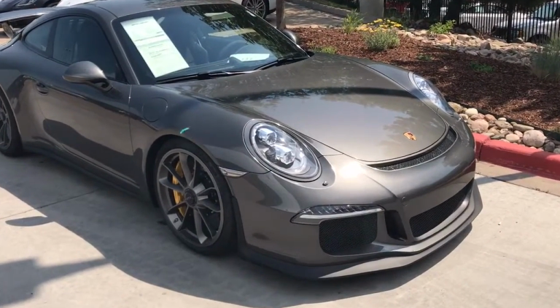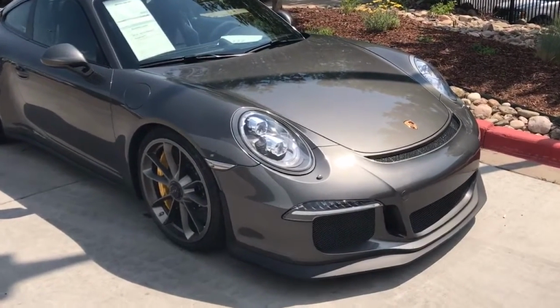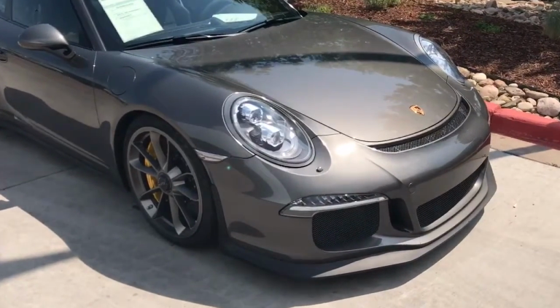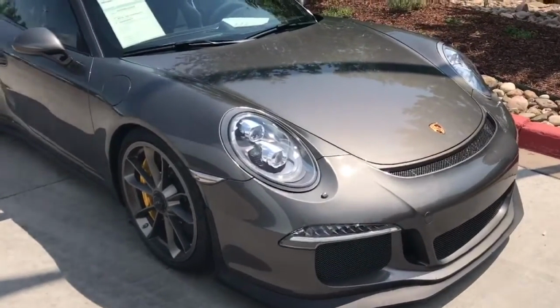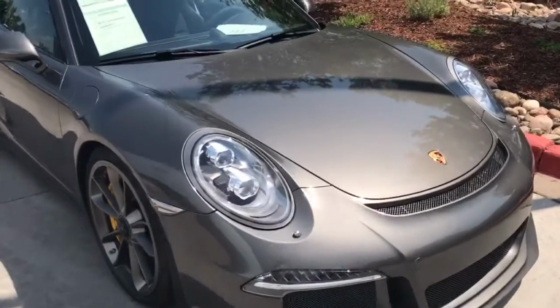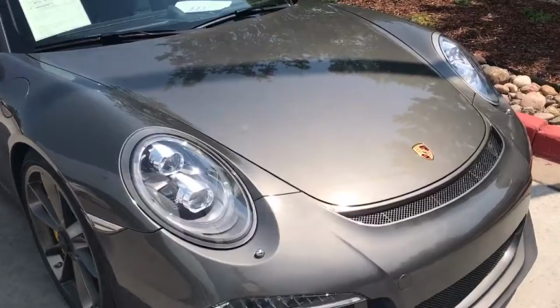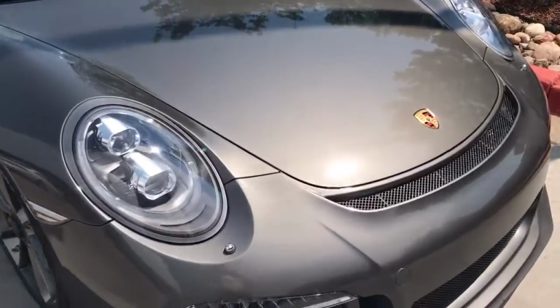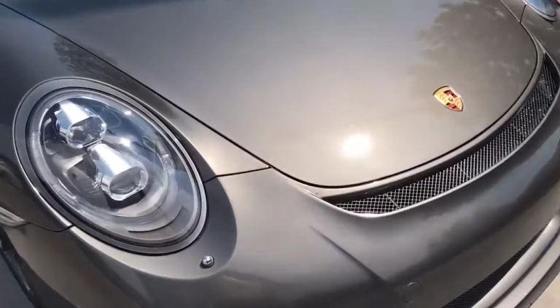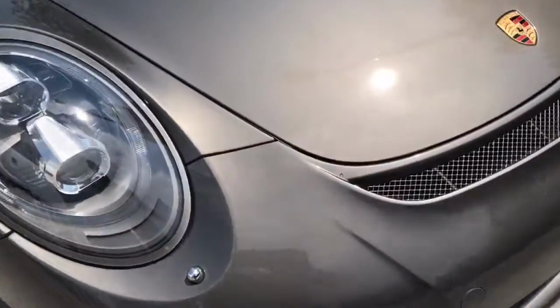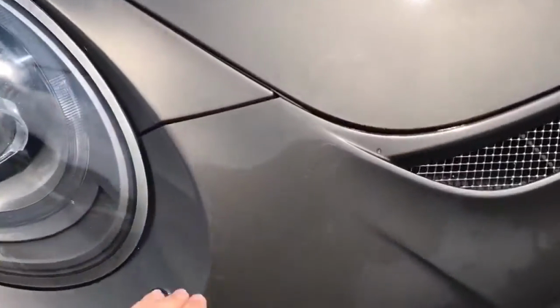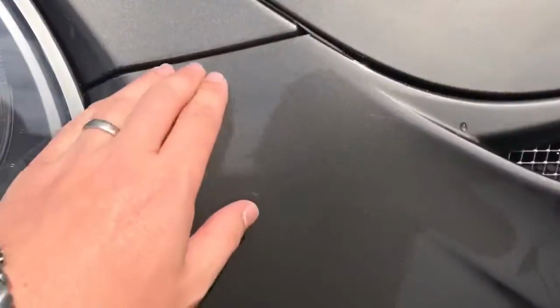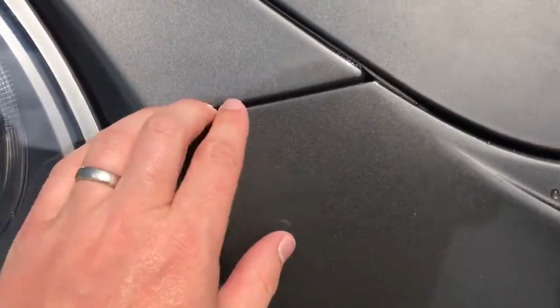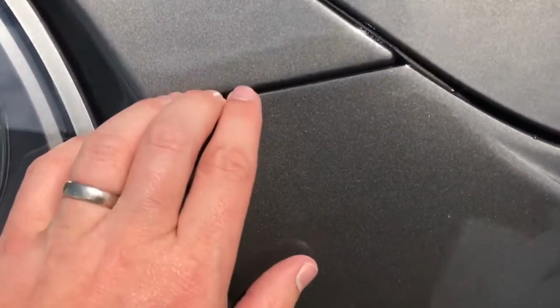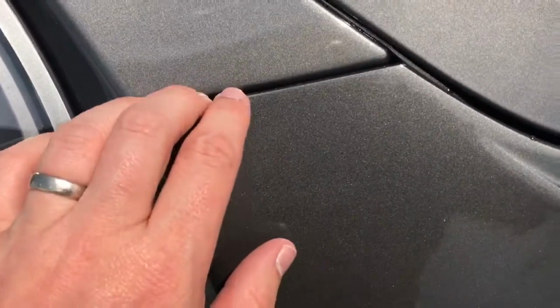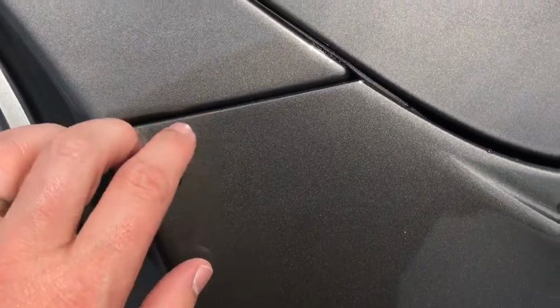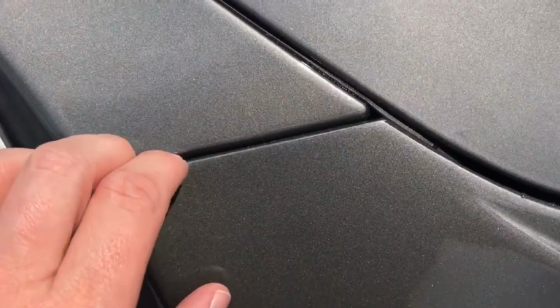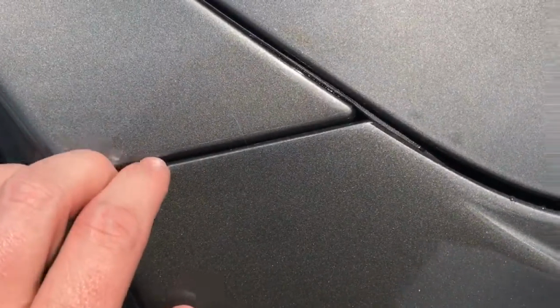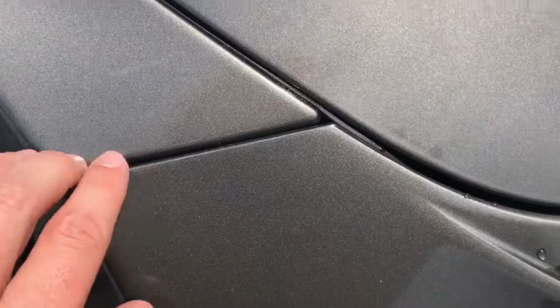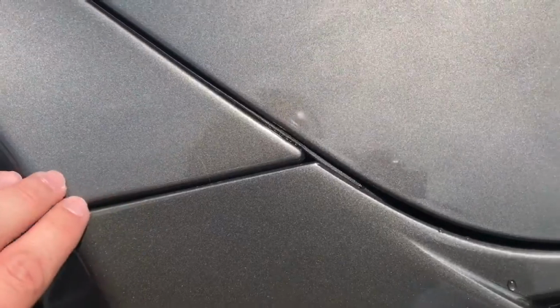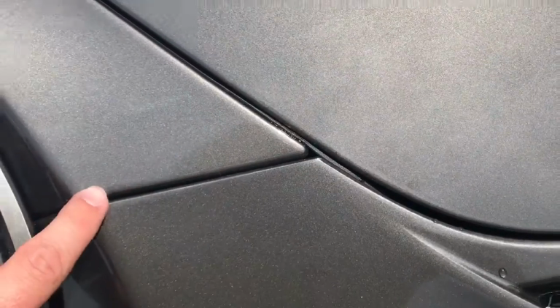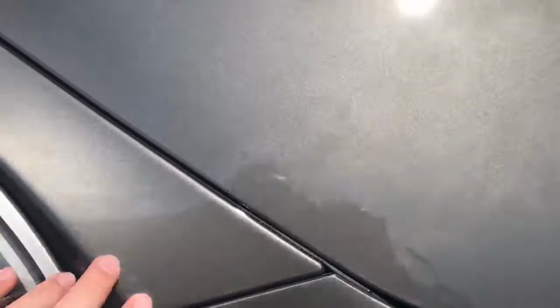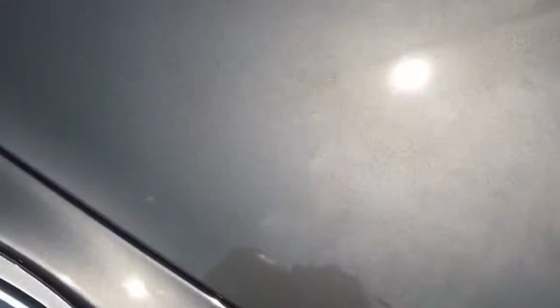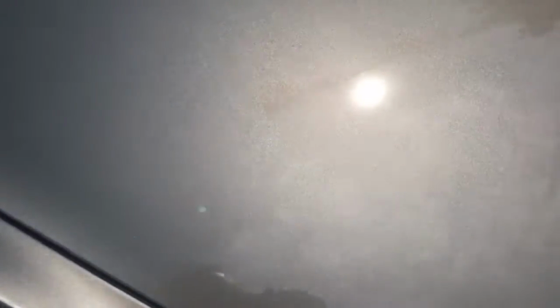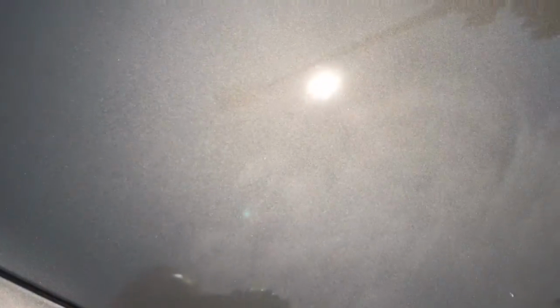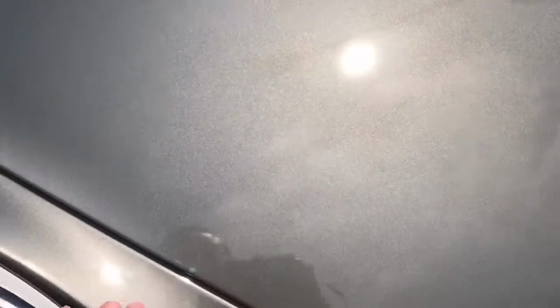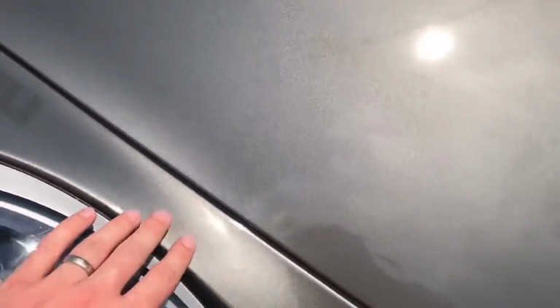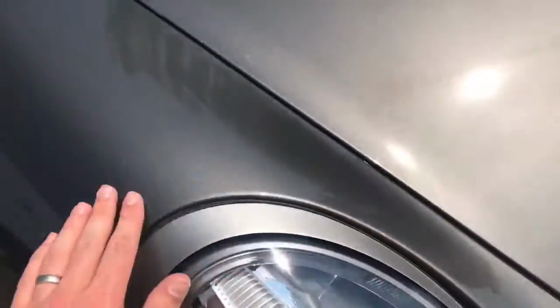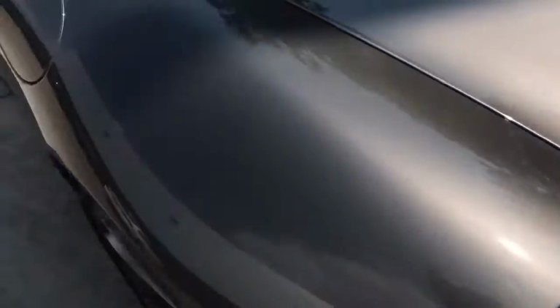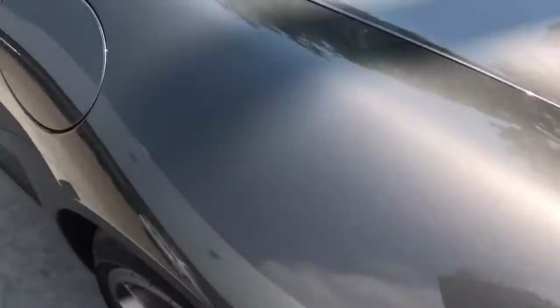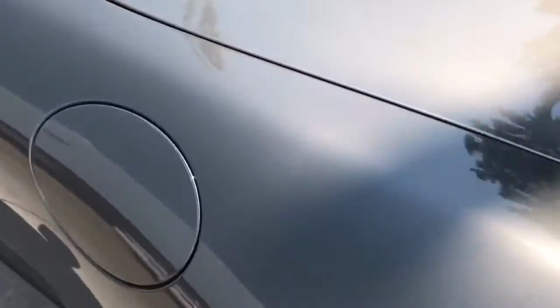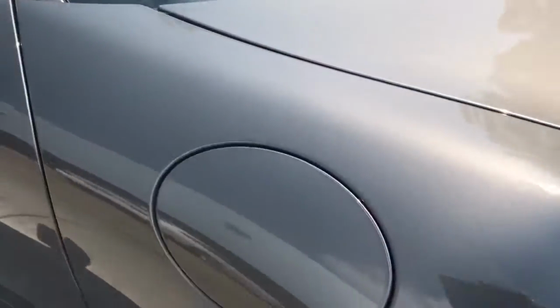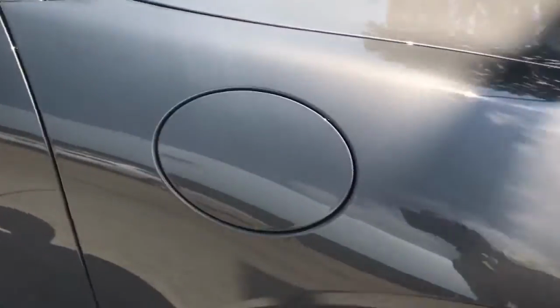Just to show you all the way around the car — this car does have a clear mask on the vehicle, so it covers the whole front clip. It has the whole hood covered as well as the whole front quarter panels.